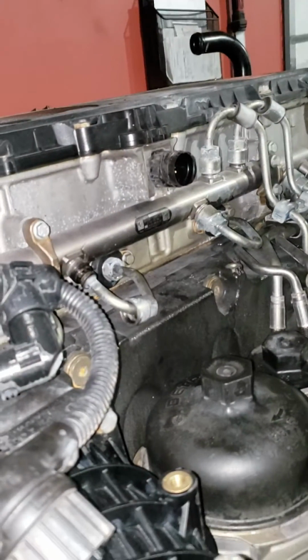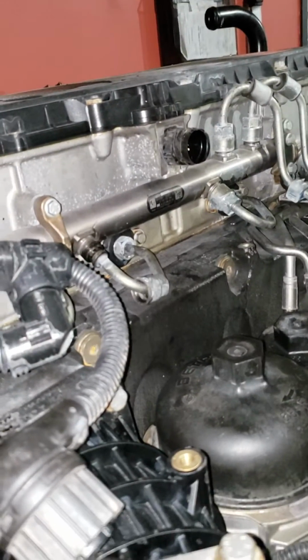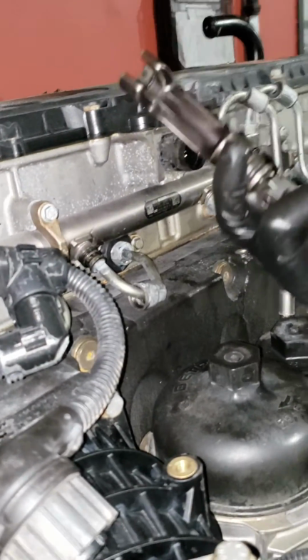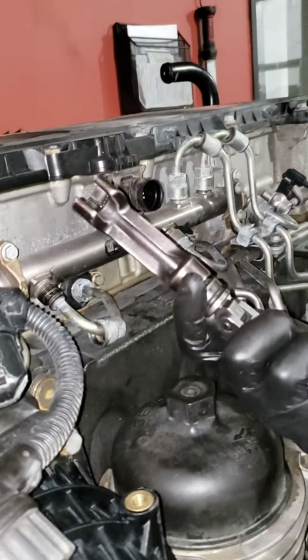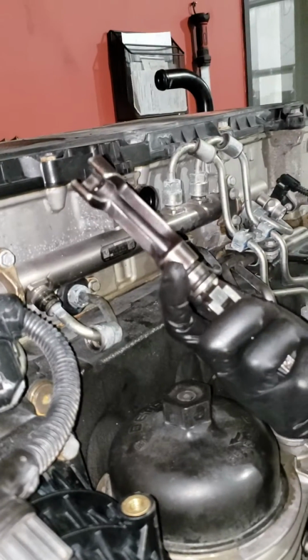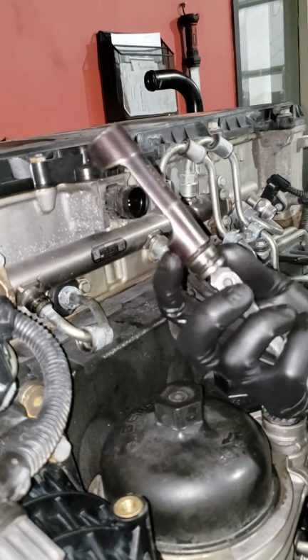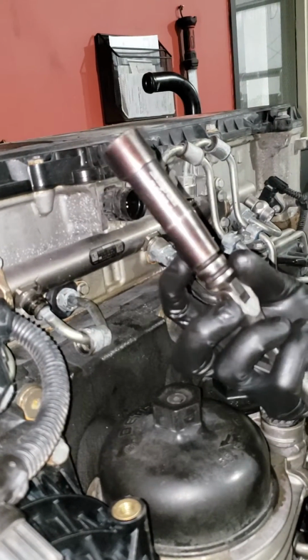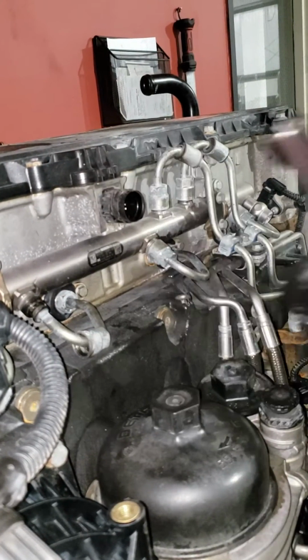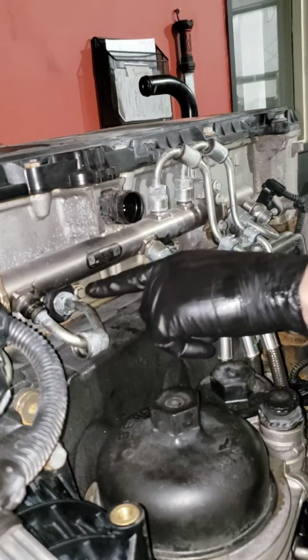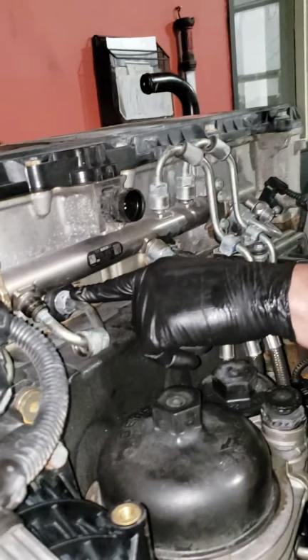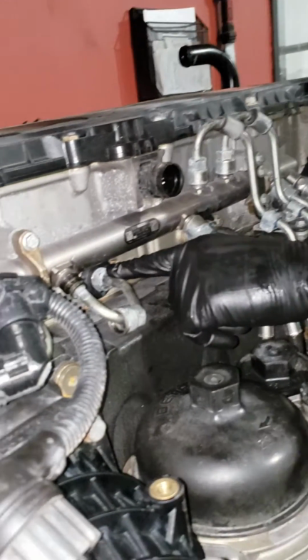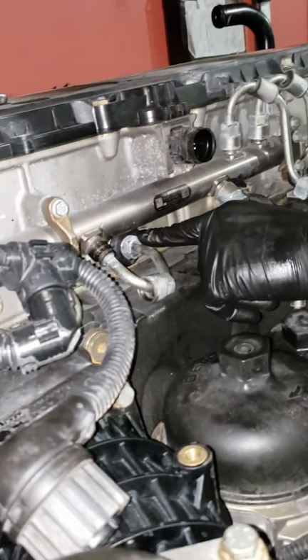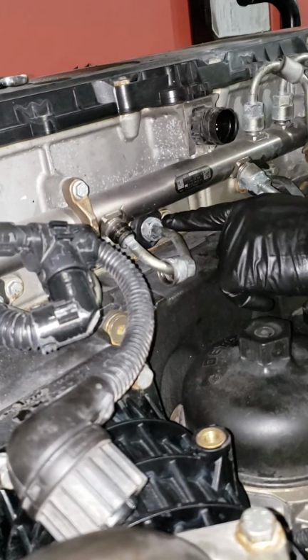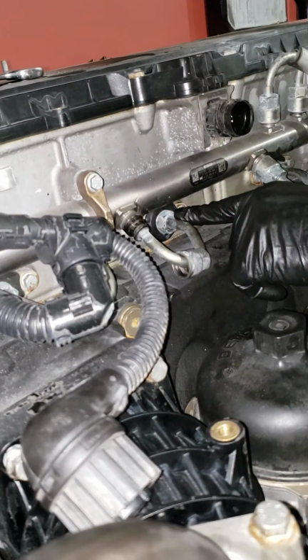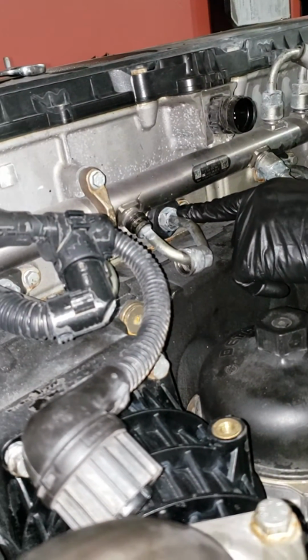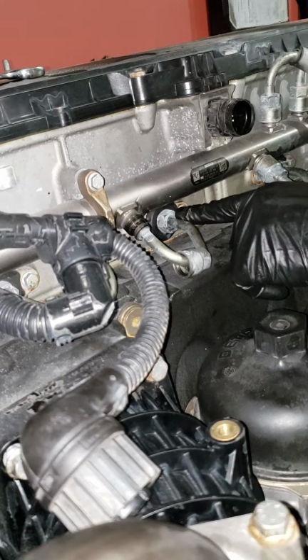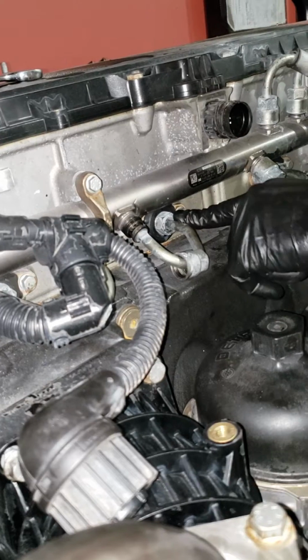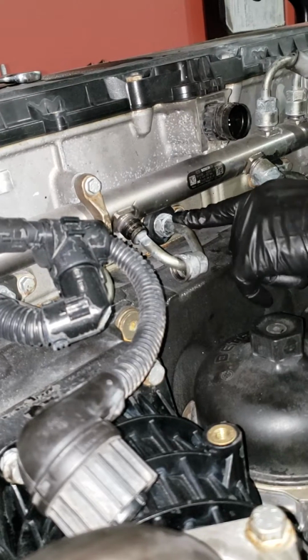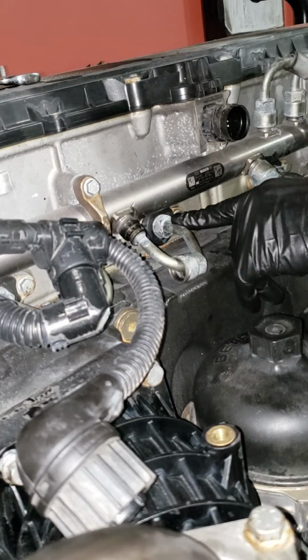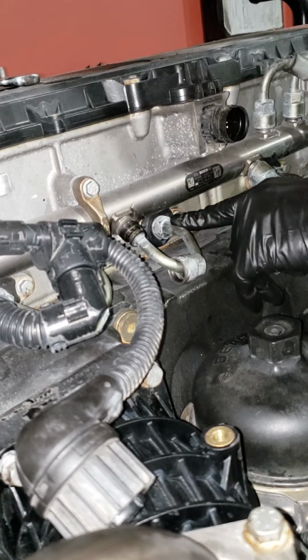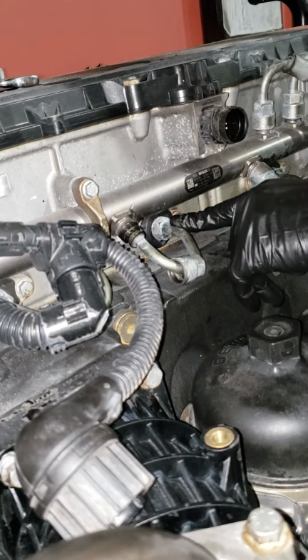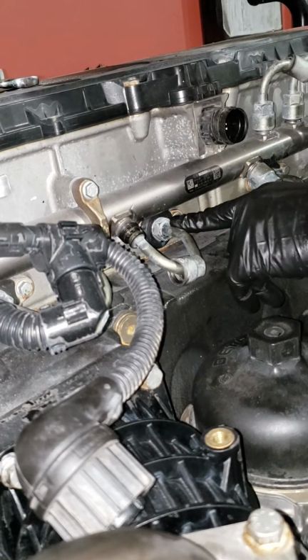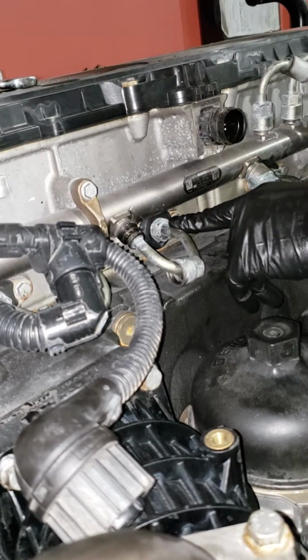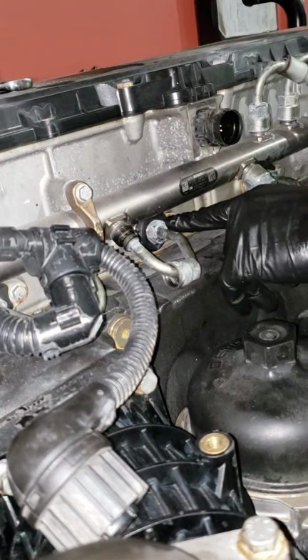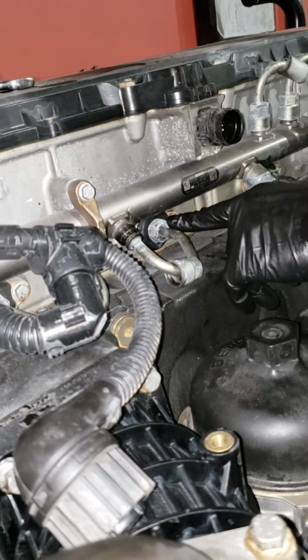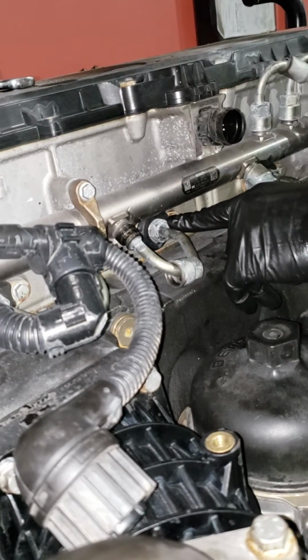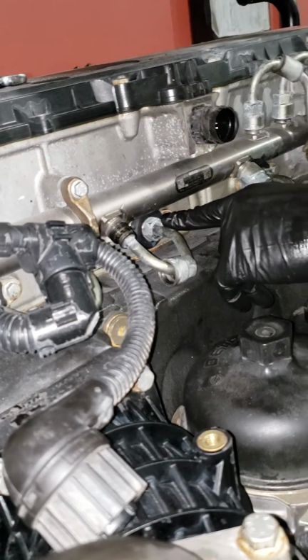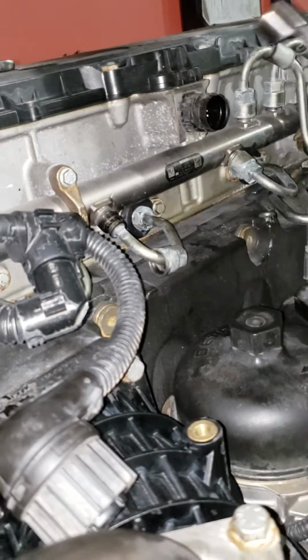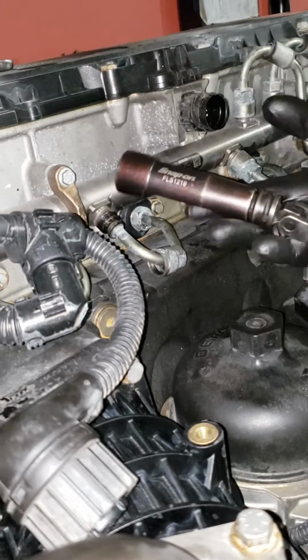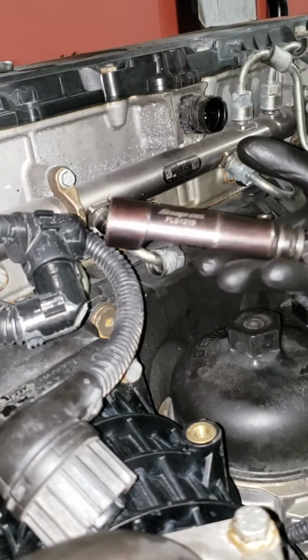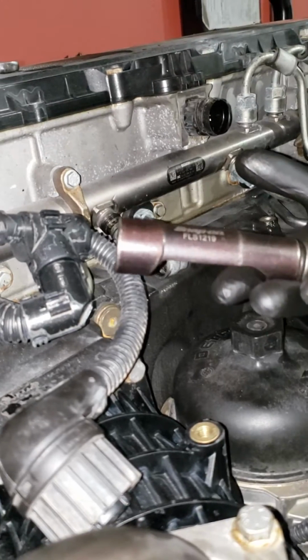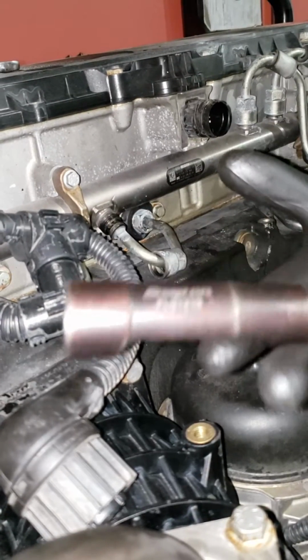Next, you're going to have to have your special fuel line socket. If you try to get this with a wrench, you're more than likely going to strip it out — actually, you are going to strip it out. These get pretty tight over time, so use the right tools.